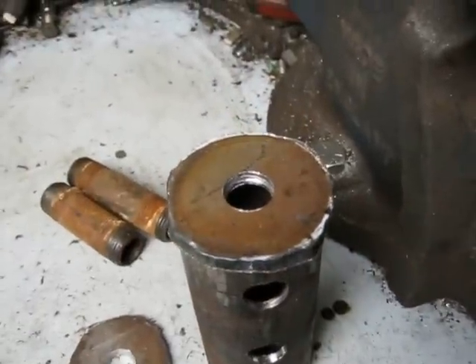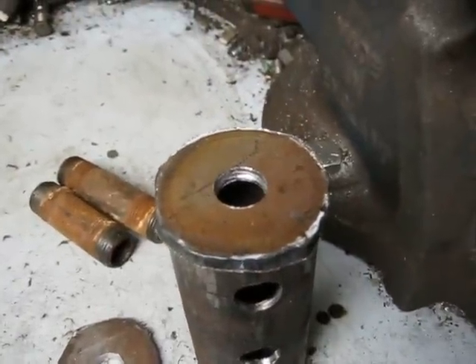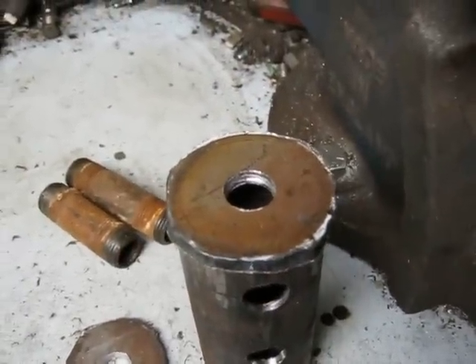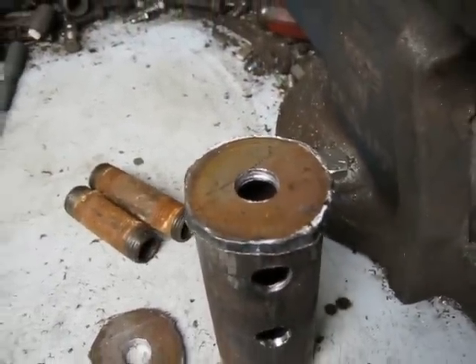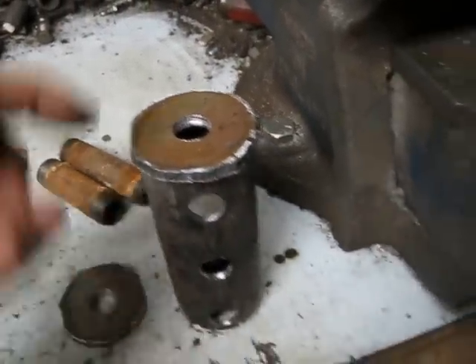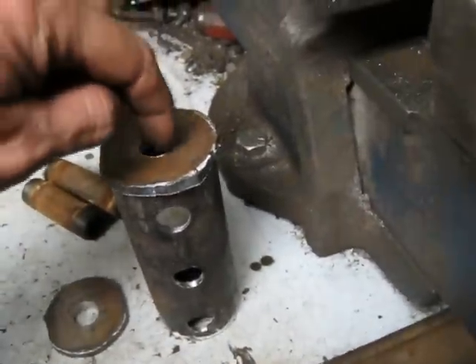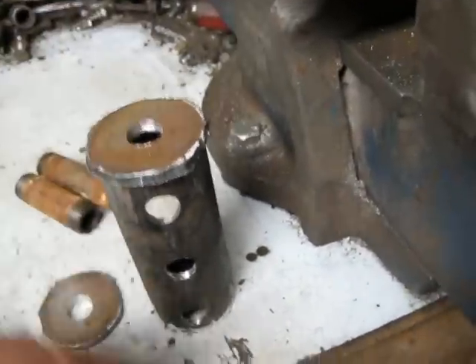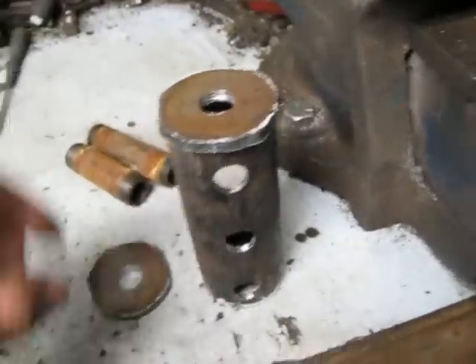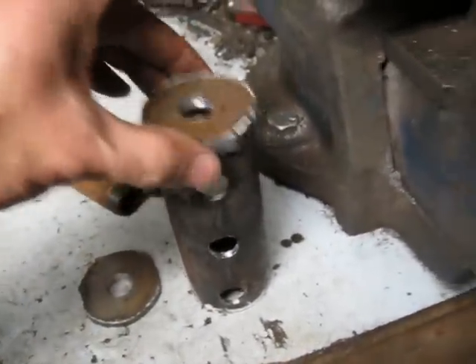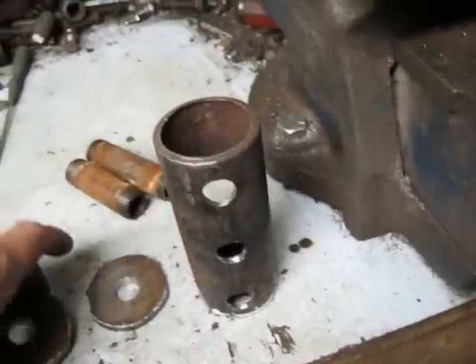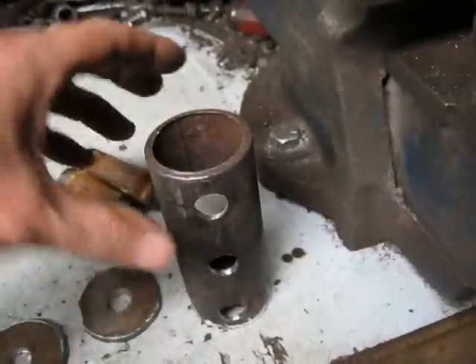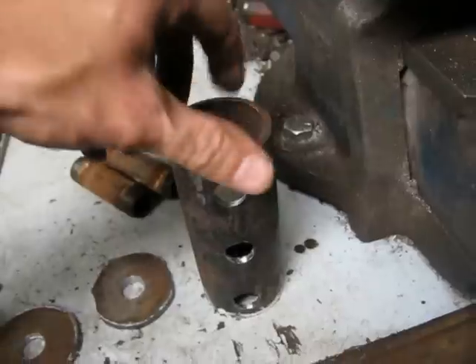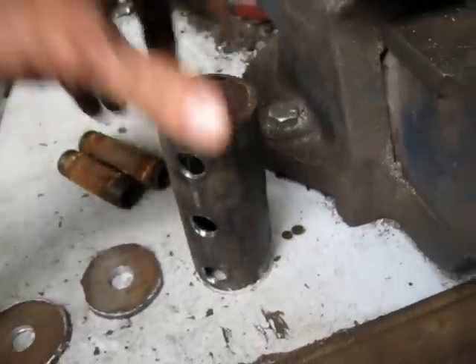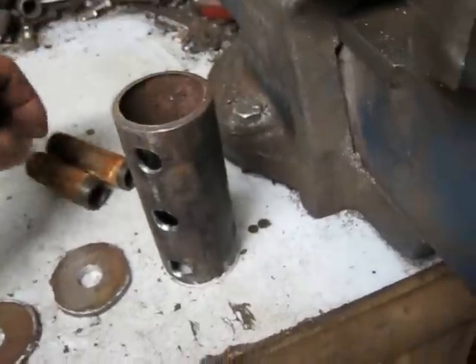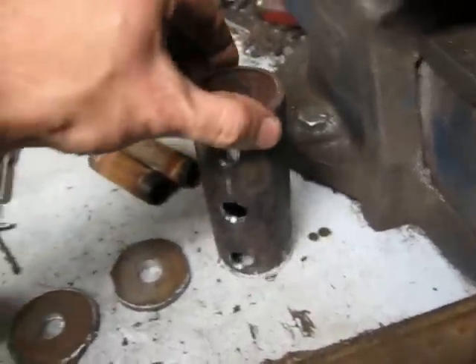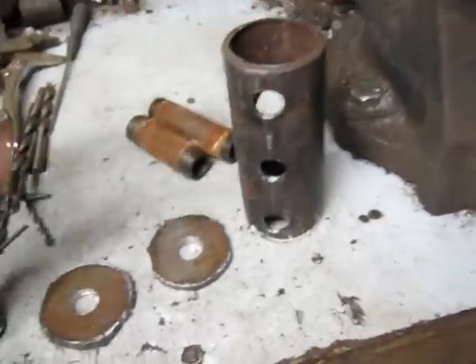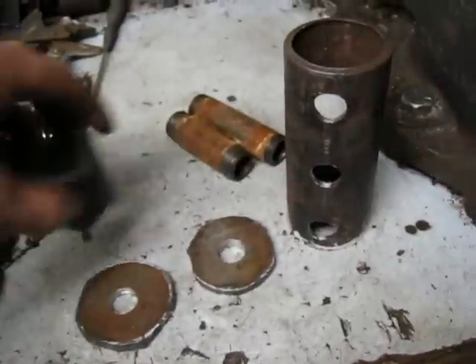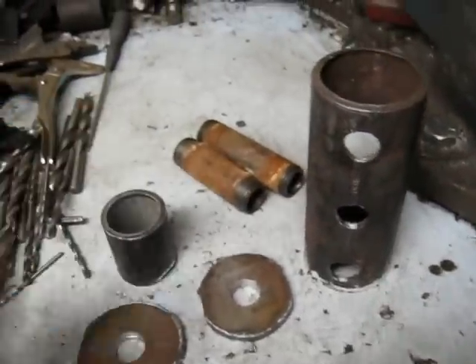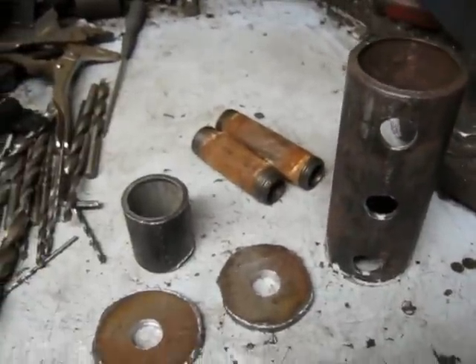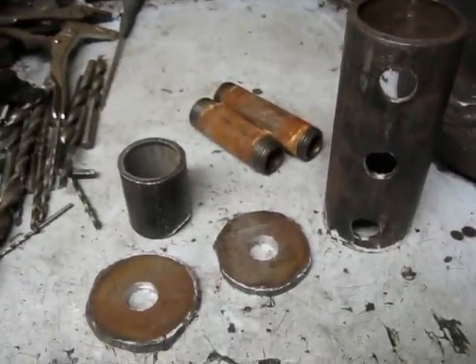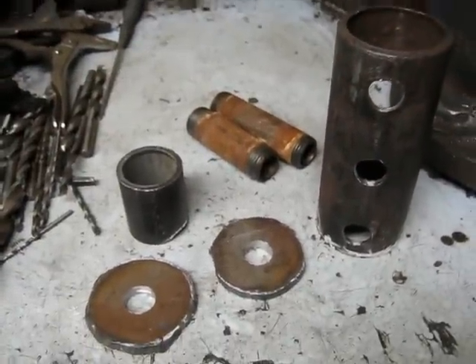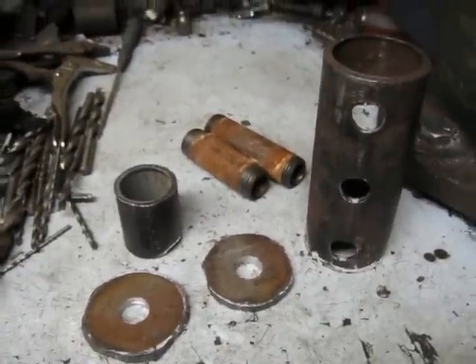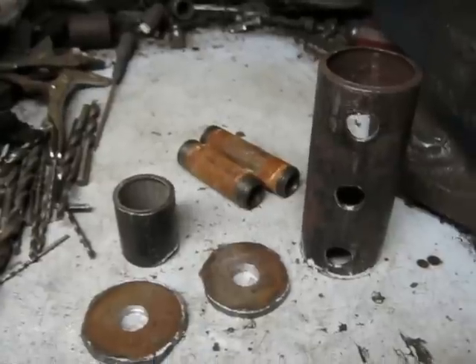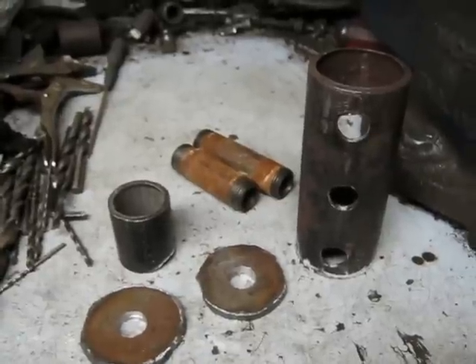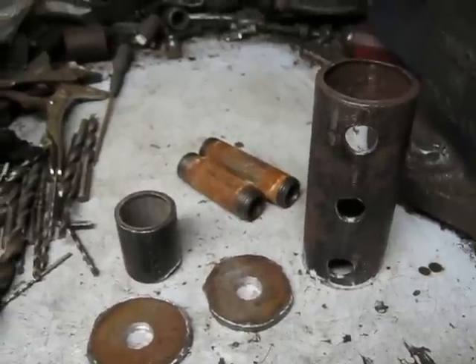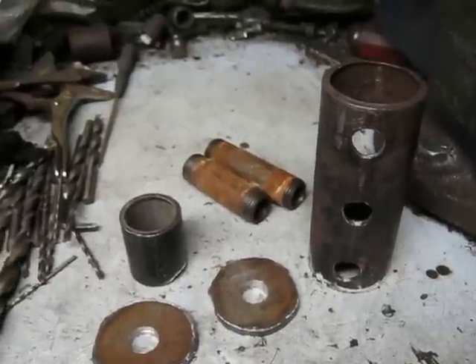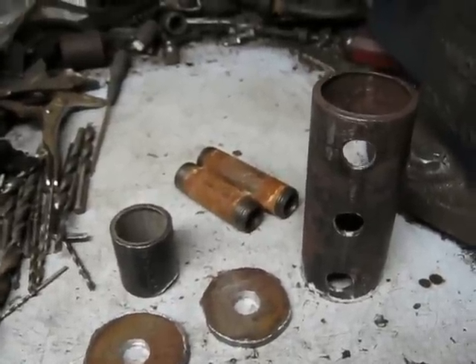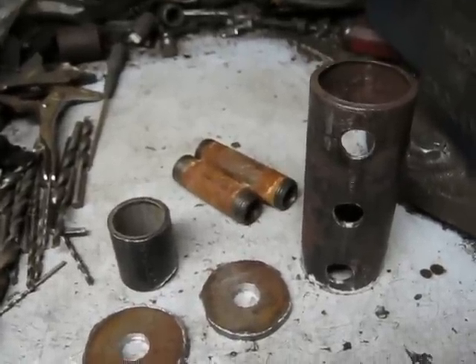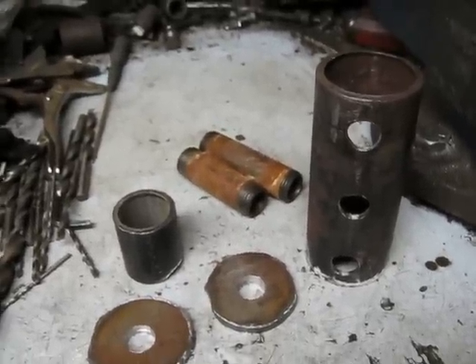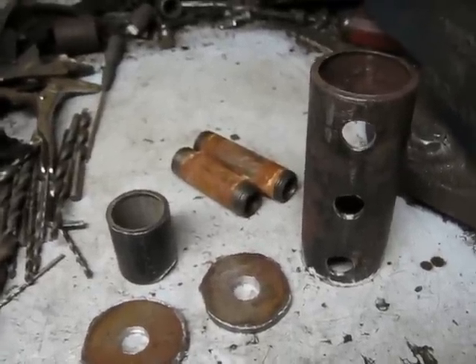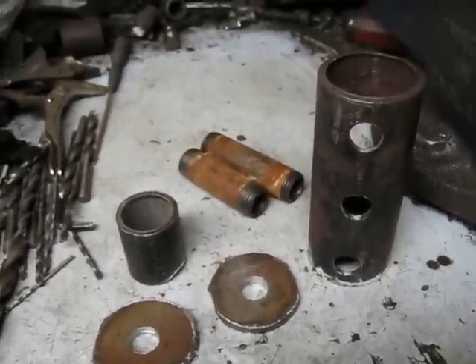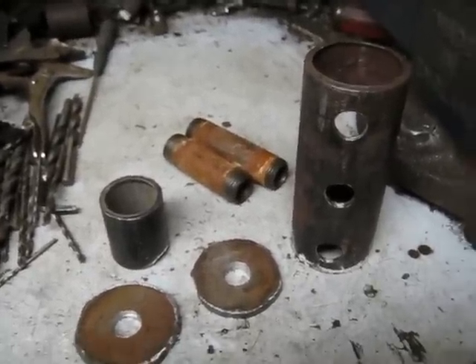Got end caps — got to grind them down to size. The pipe comes out each end and feeds the cylinder. Just showing you some of the progress there. I'll continue on and piece this together with other videos.